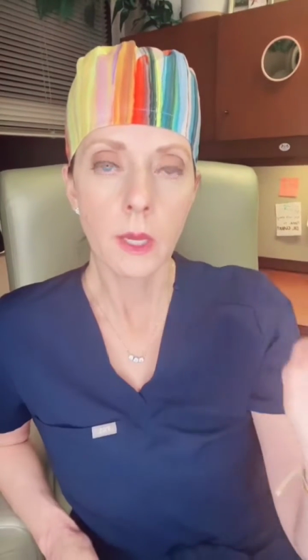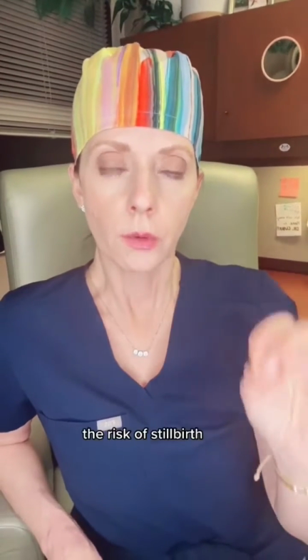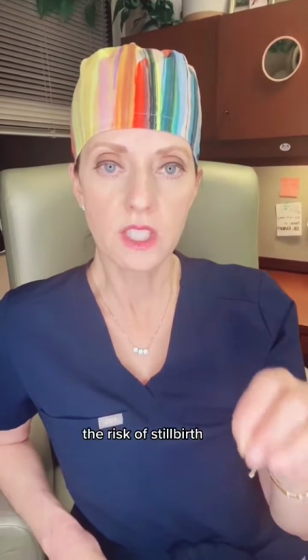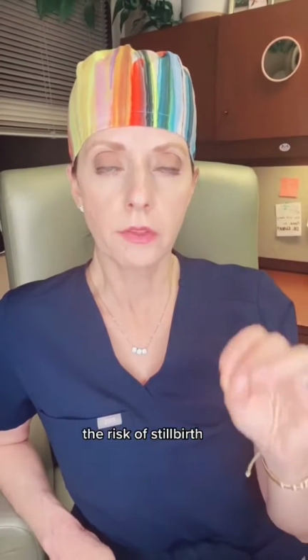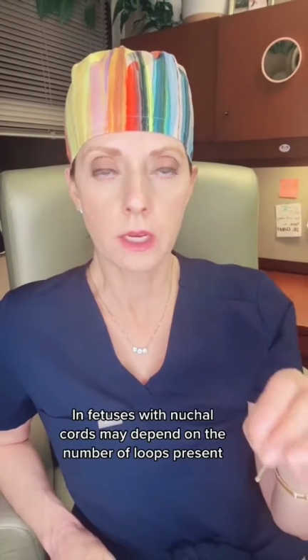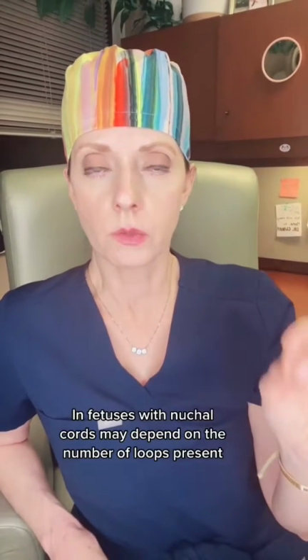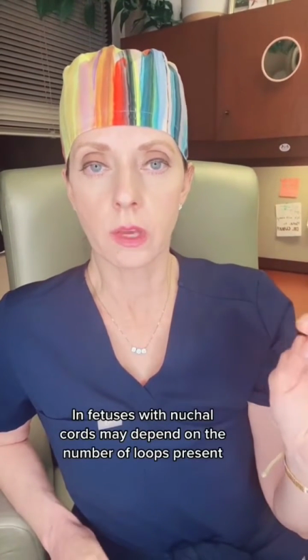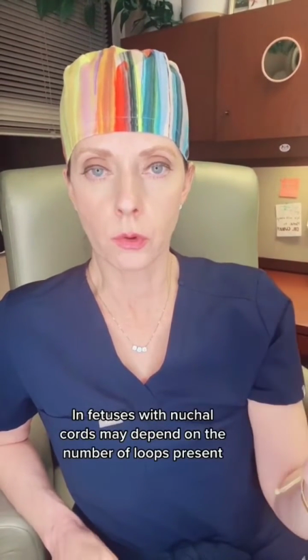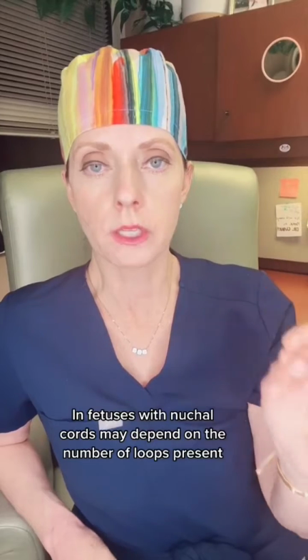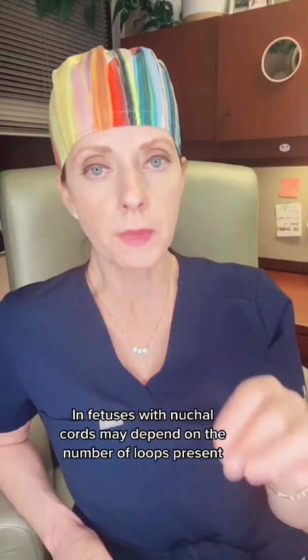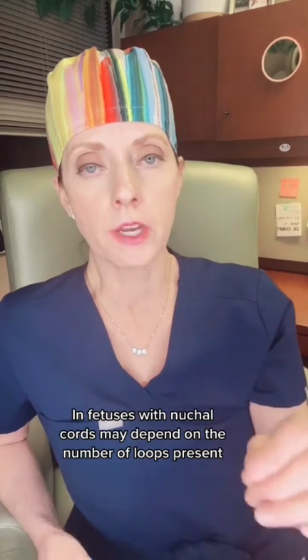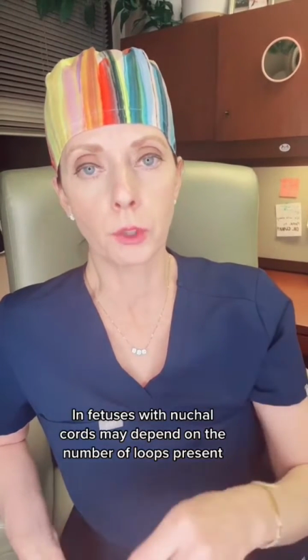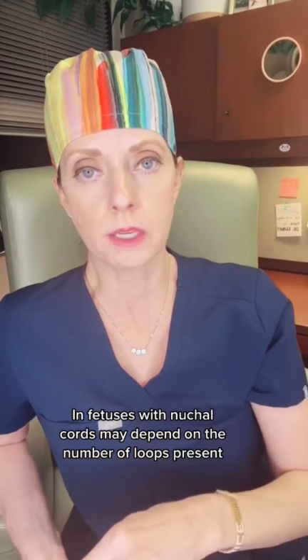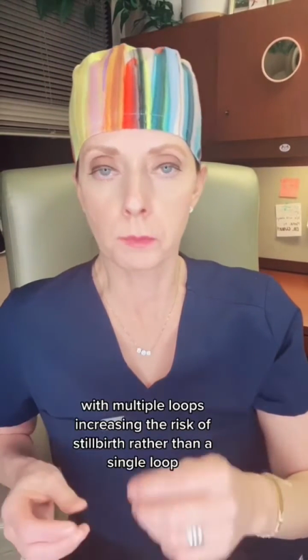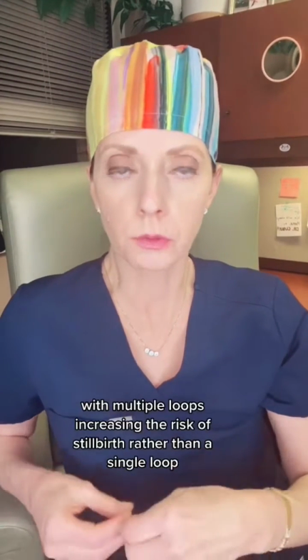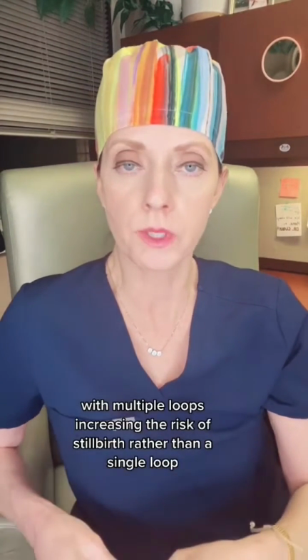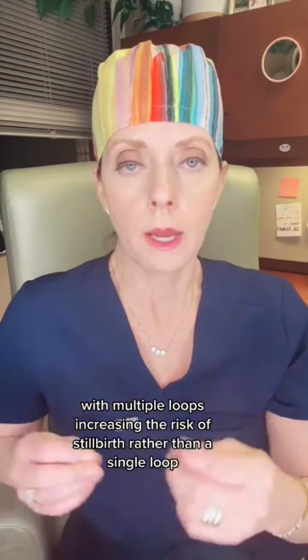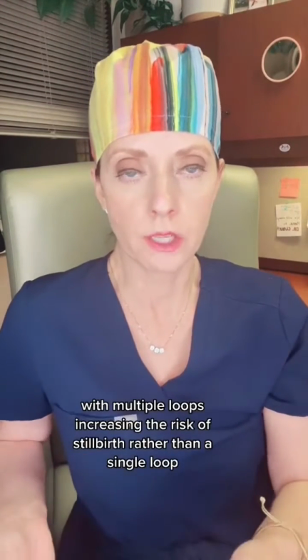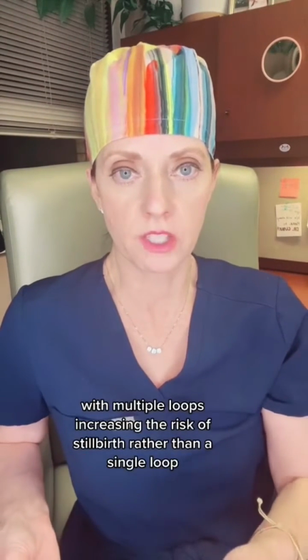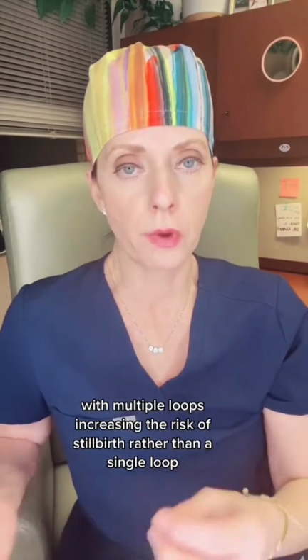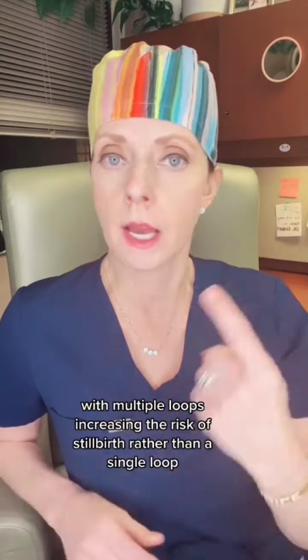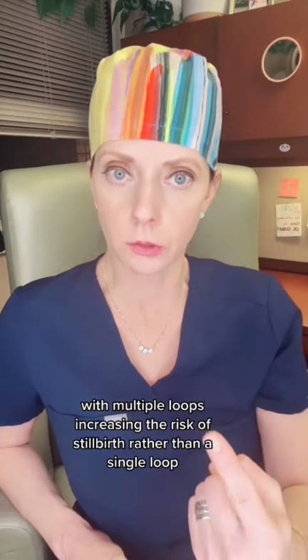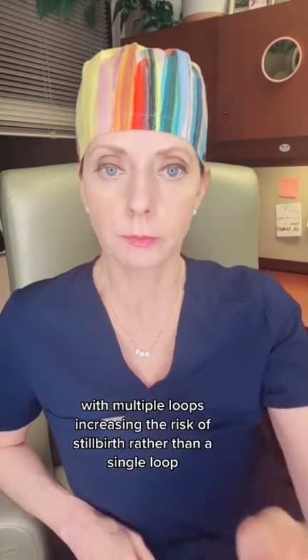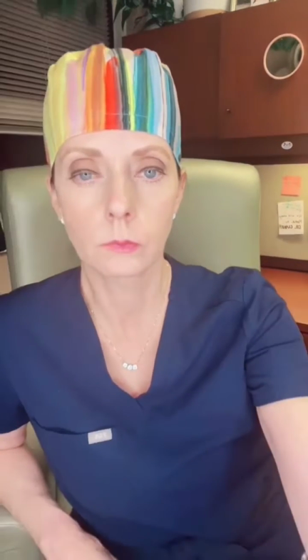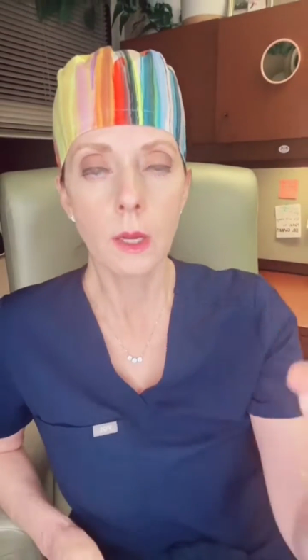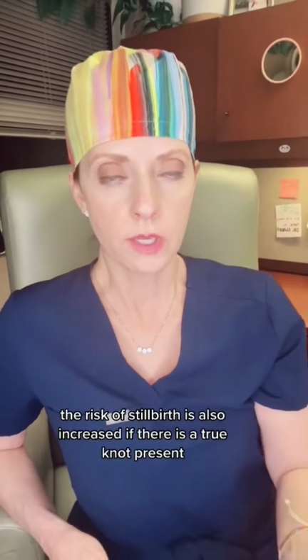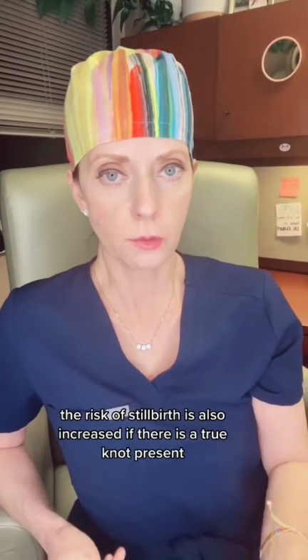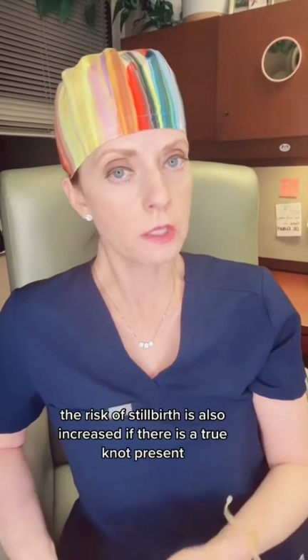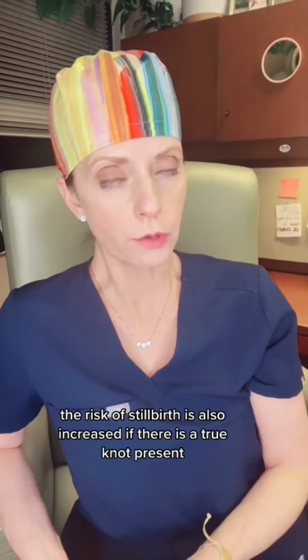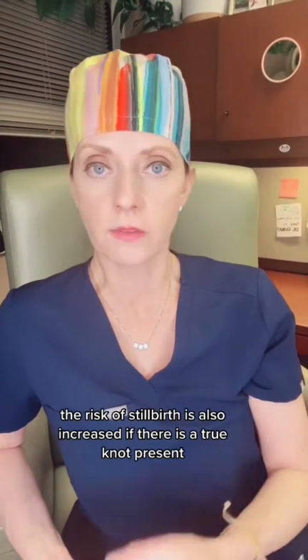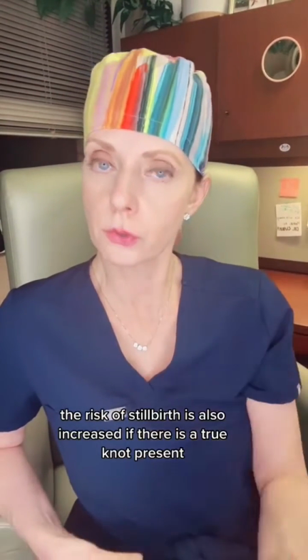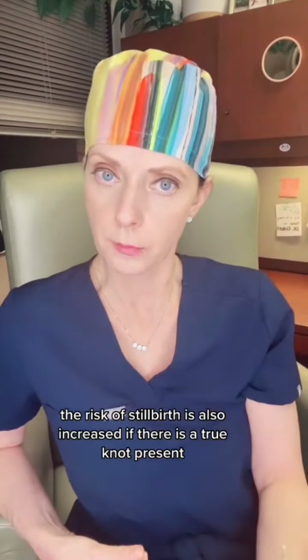The risk of stillbirth in fetuses with nuchal cords may depend on the number of loops present, with multiple loops increasing the risk of stillbirth rather than a single loop. The risk of stillbirth is also increased if there is a true knot present.